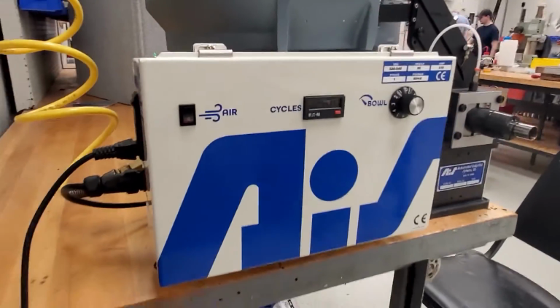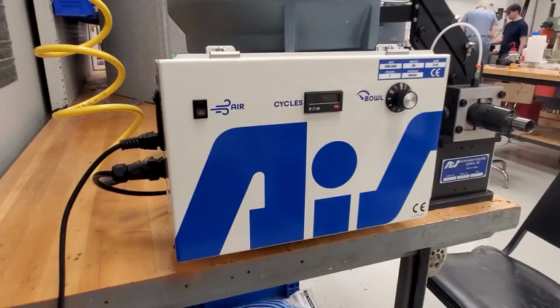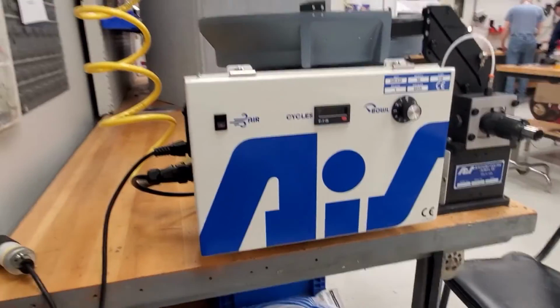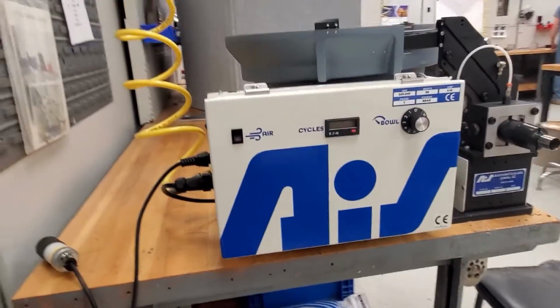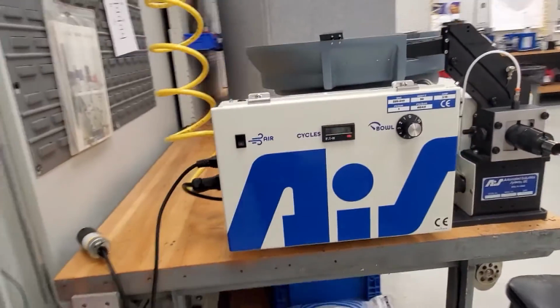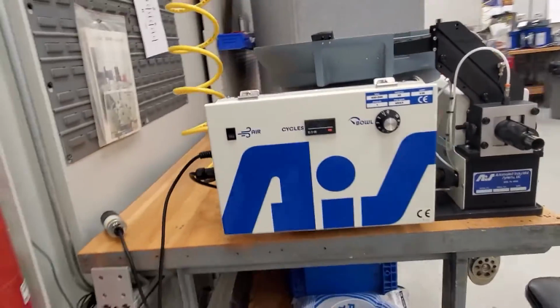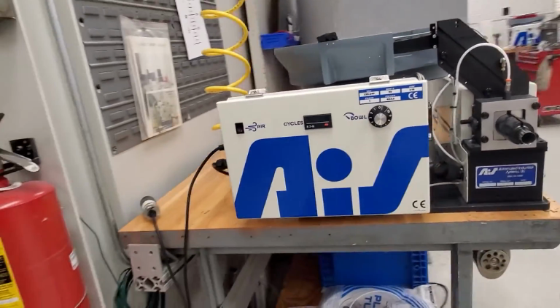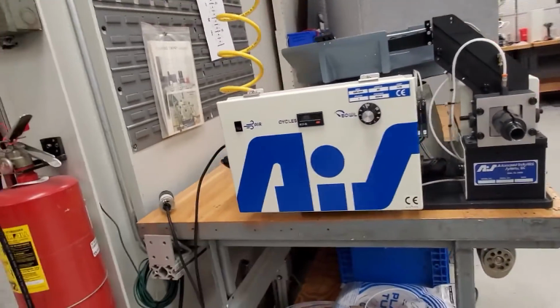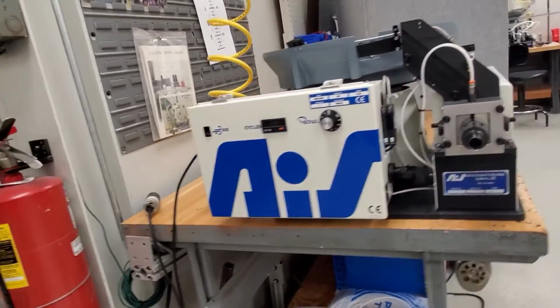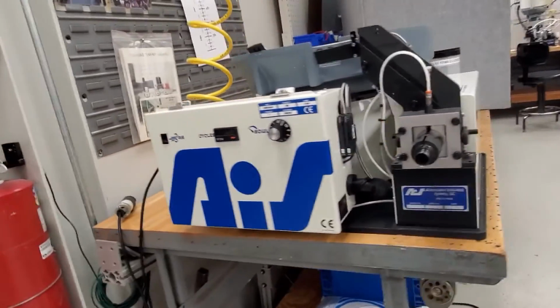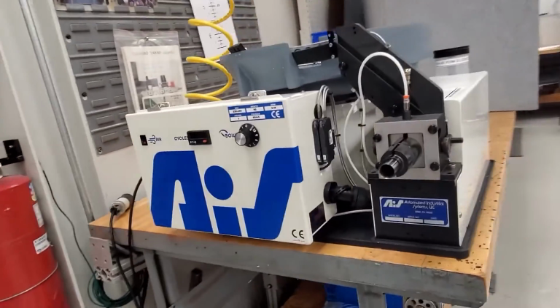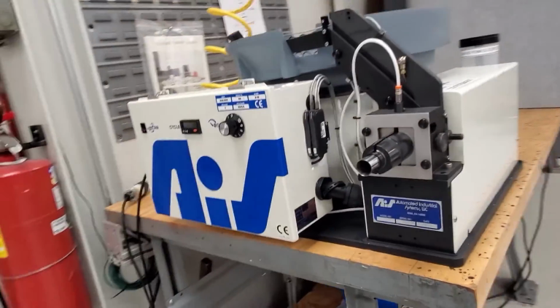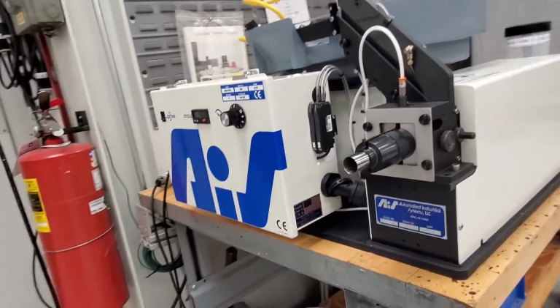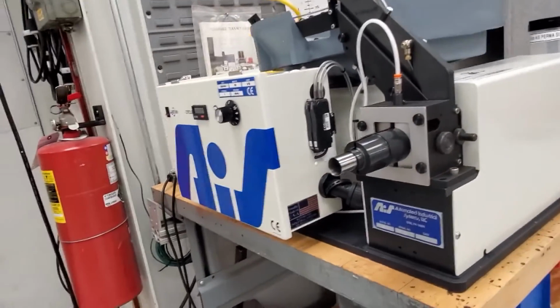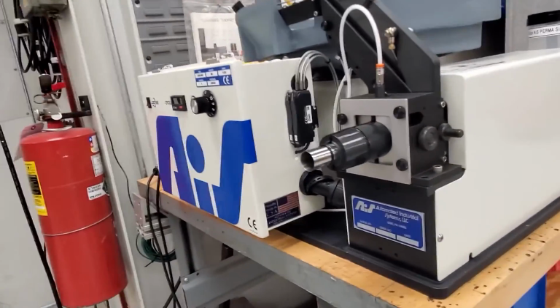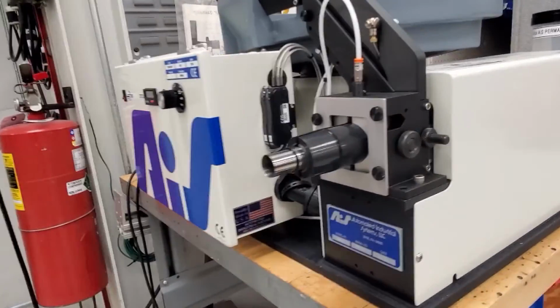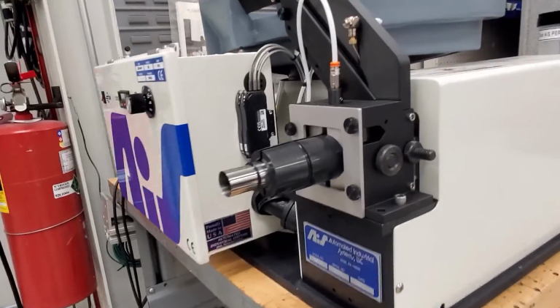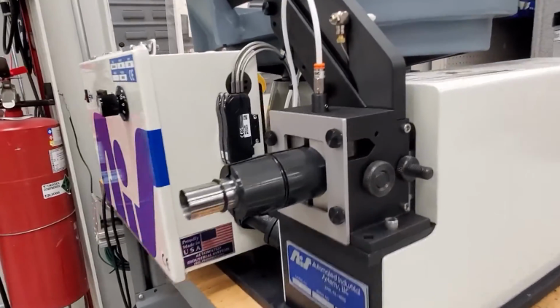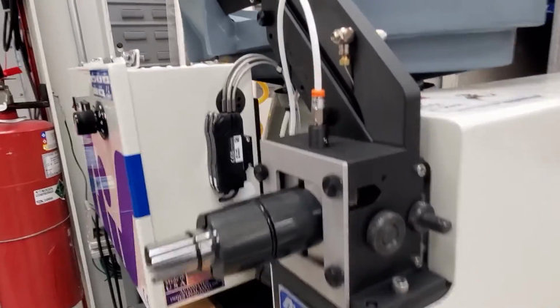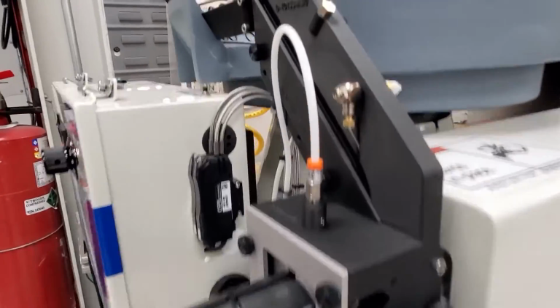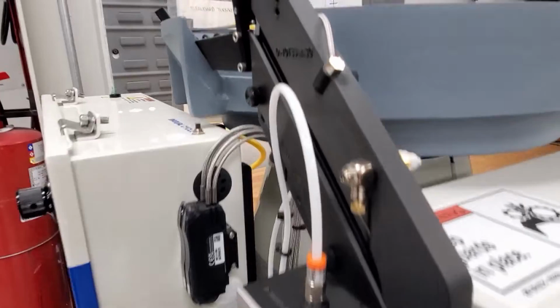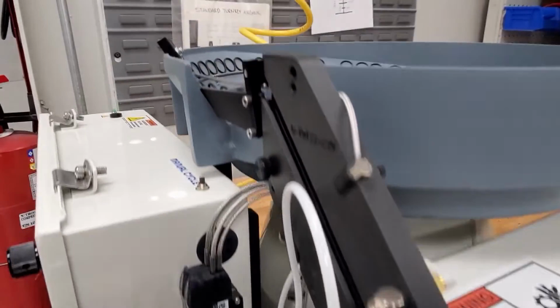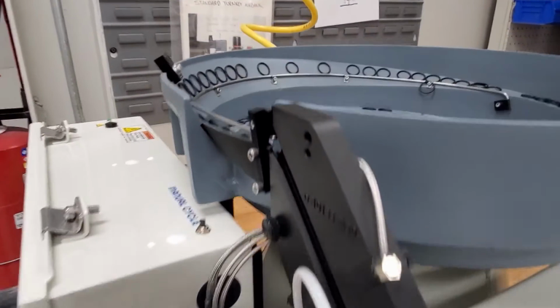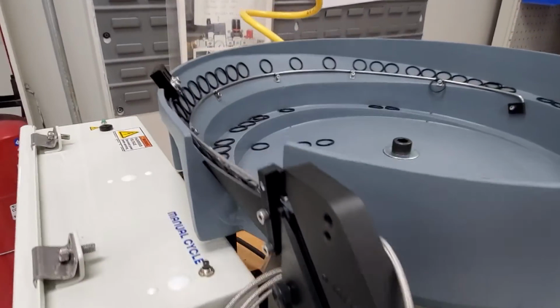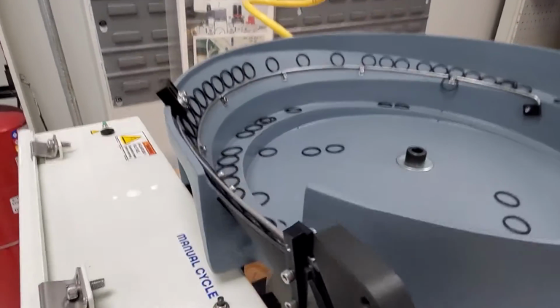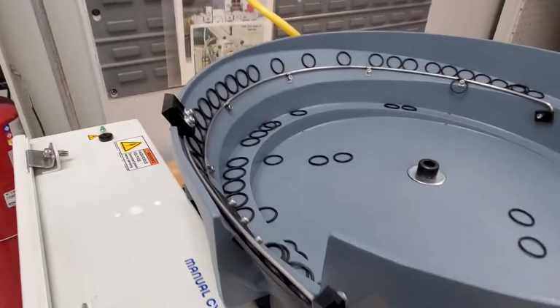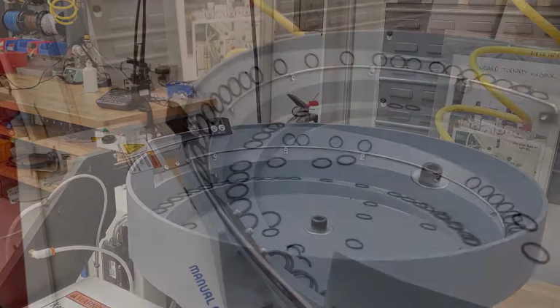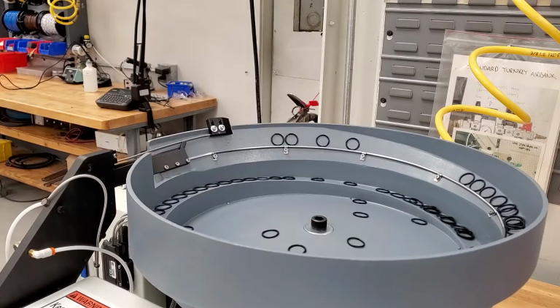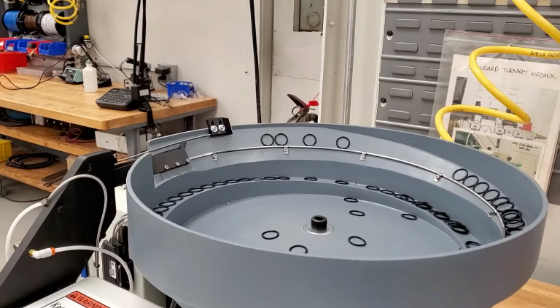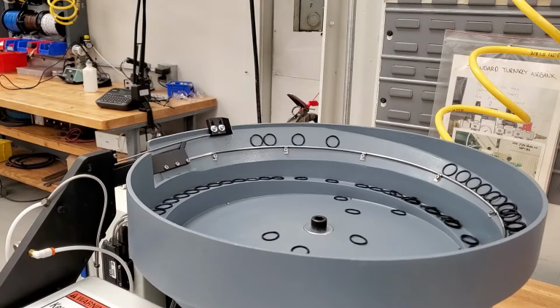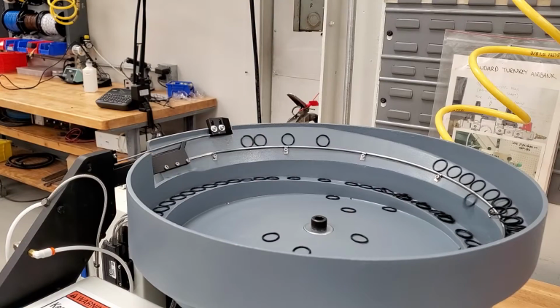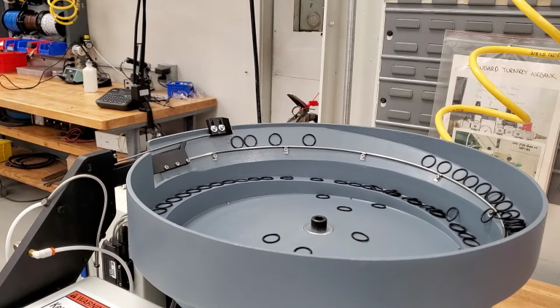CE certification. This certification ensures our machines meet EU health, safety, and environmental protection directives, essential for global commerce.